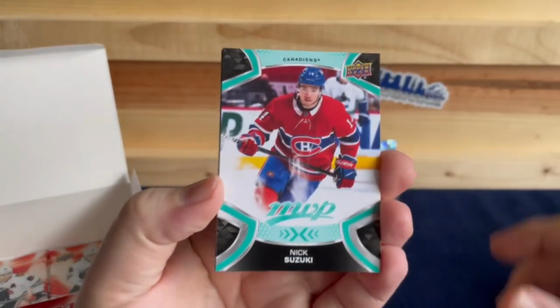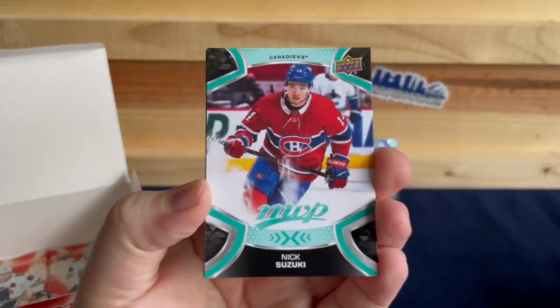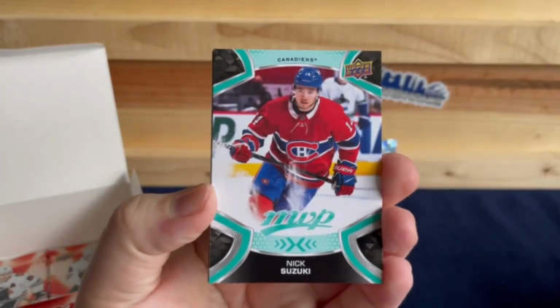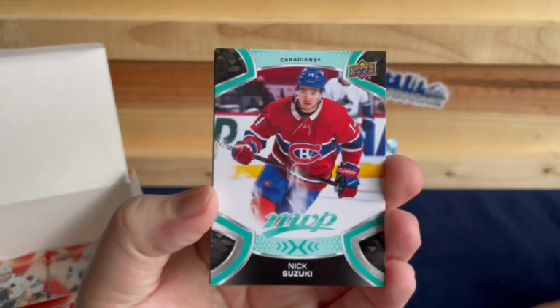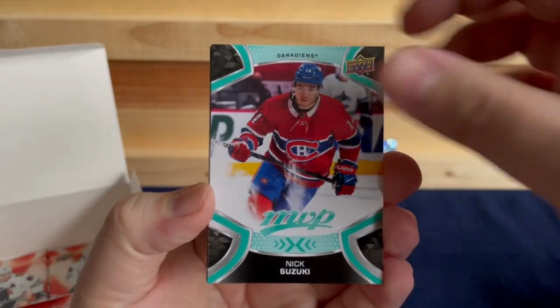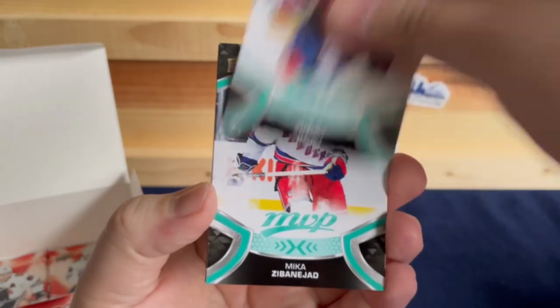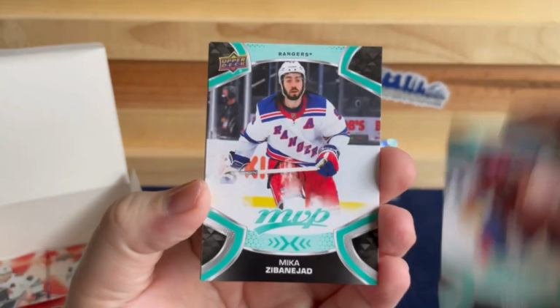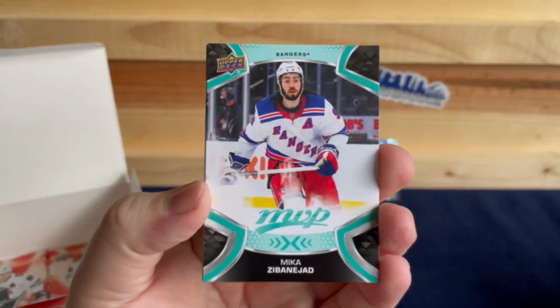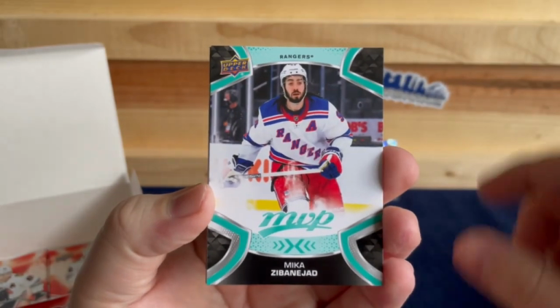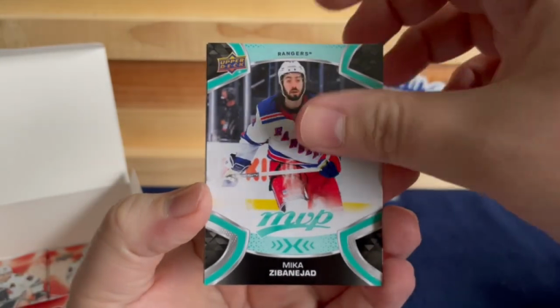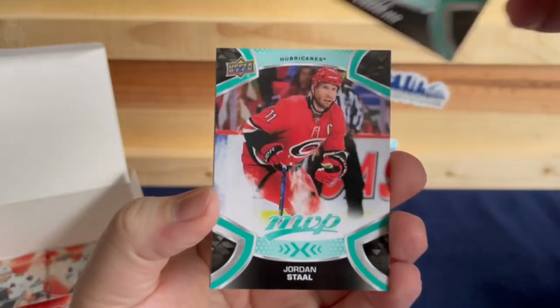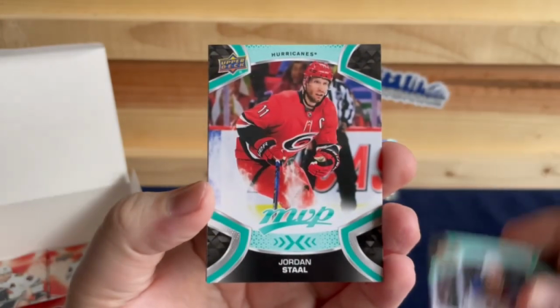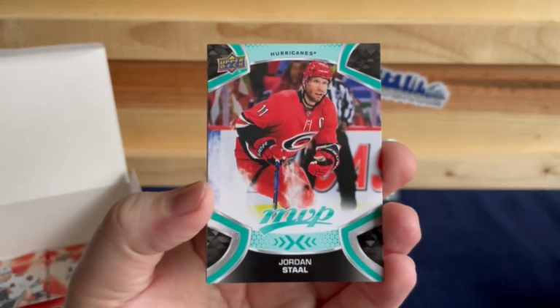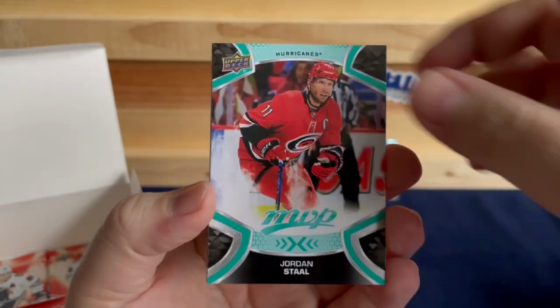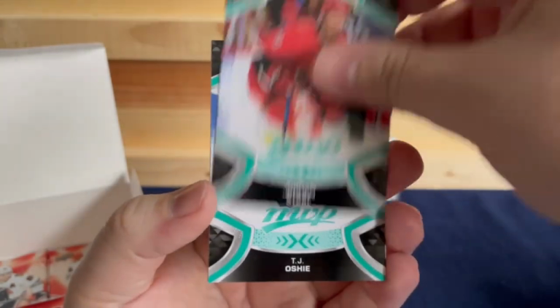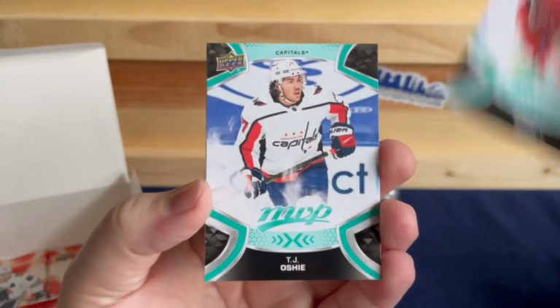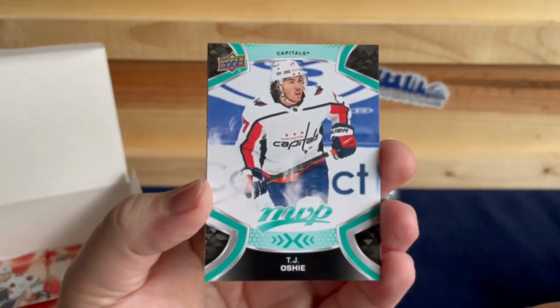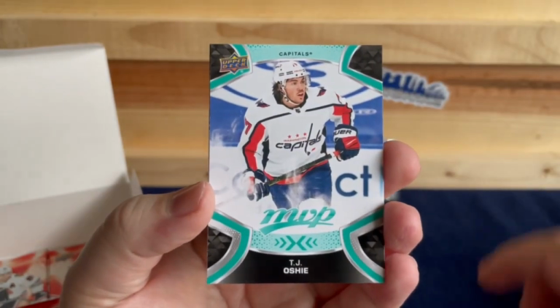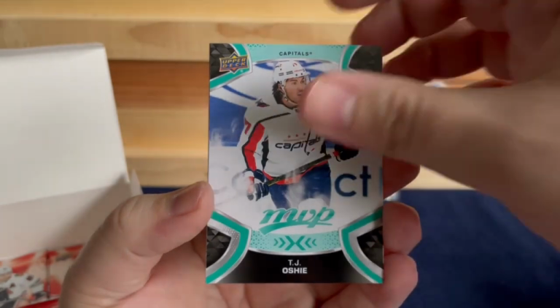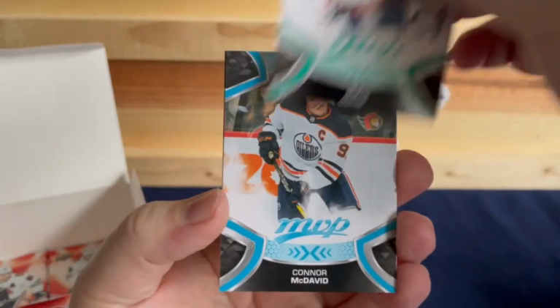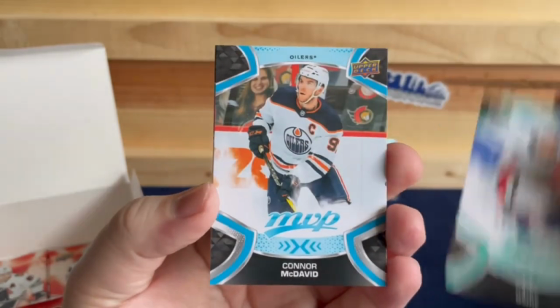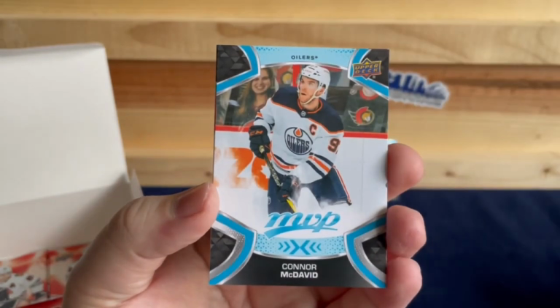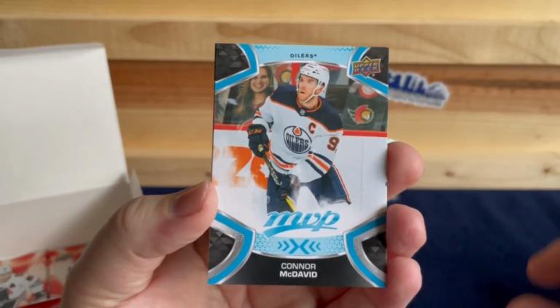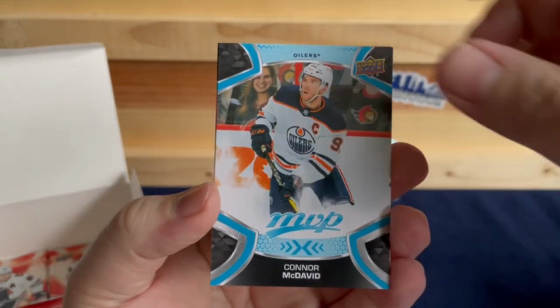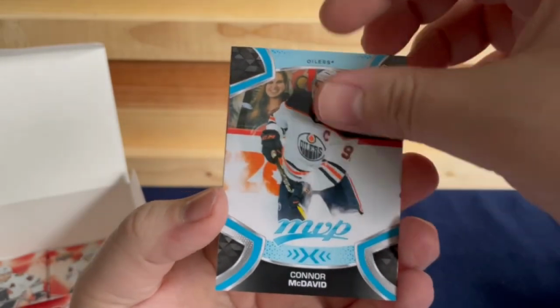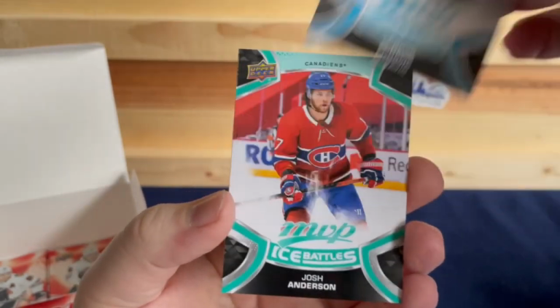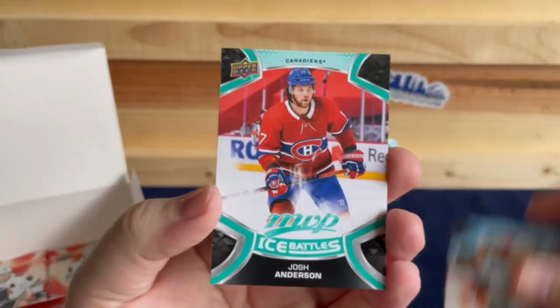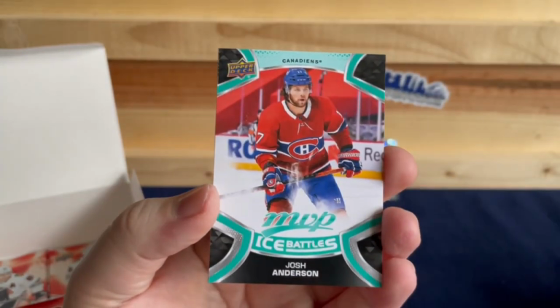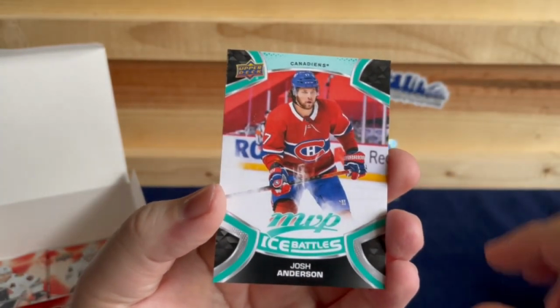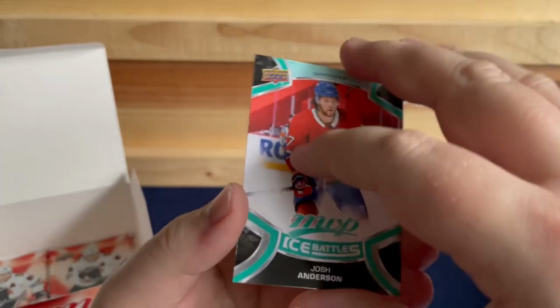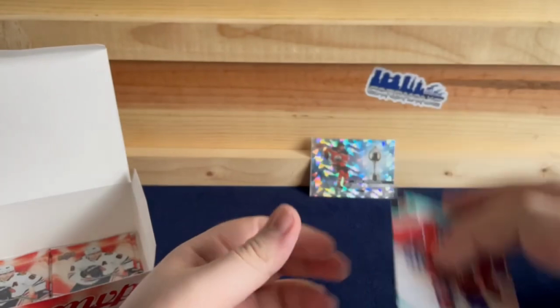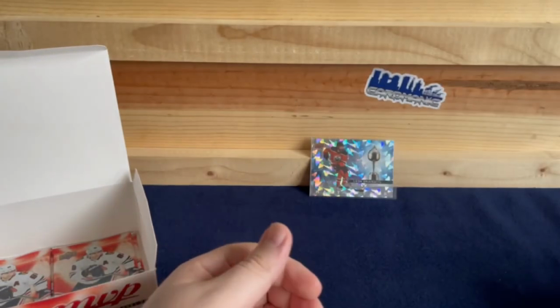Nick Suzuki, Zibanejad, Jordan Staal, TJ Oshie, Connor McDavid, and a Josh Anderson.